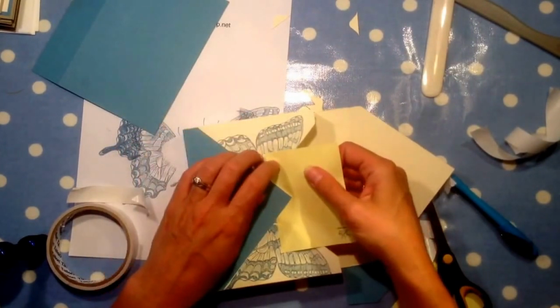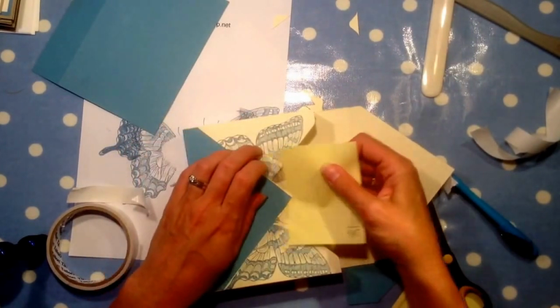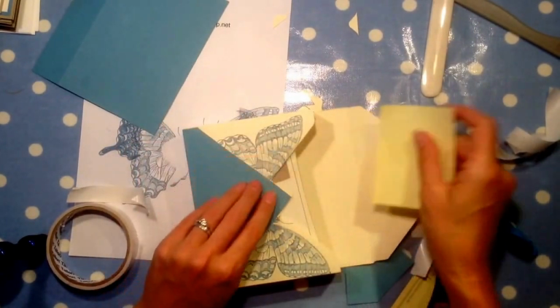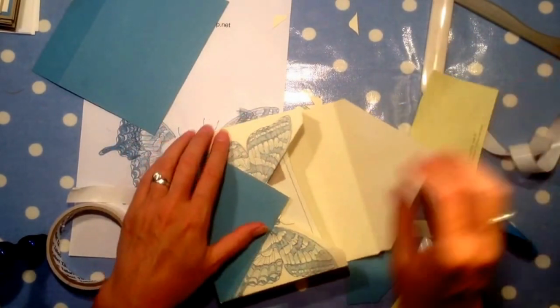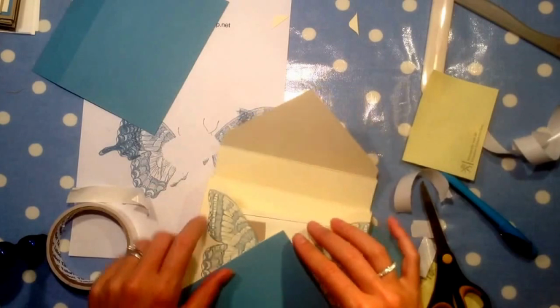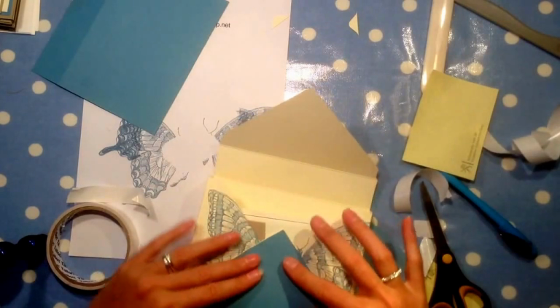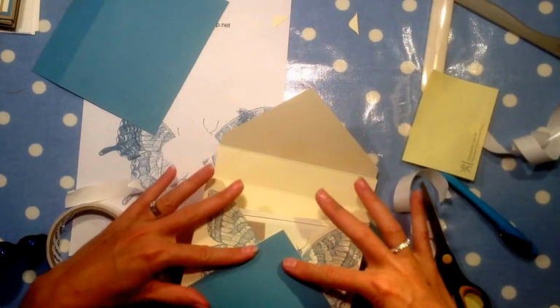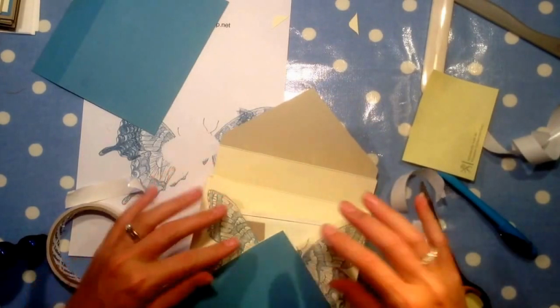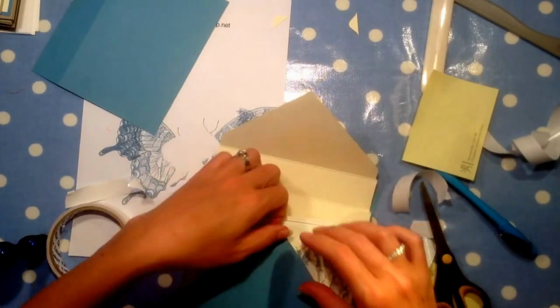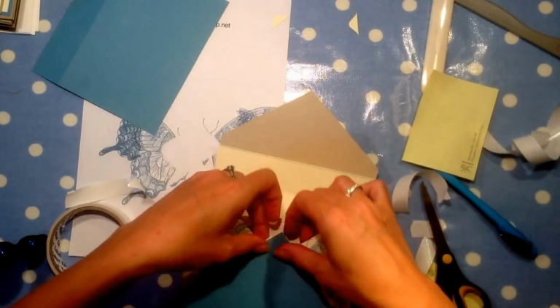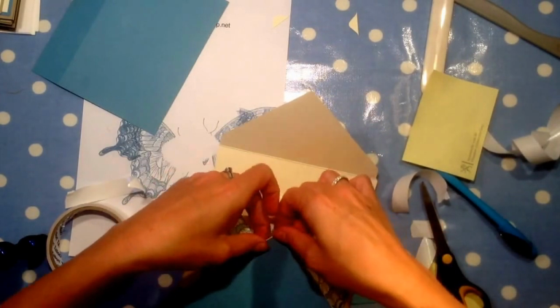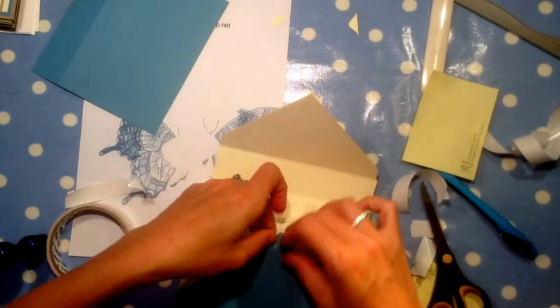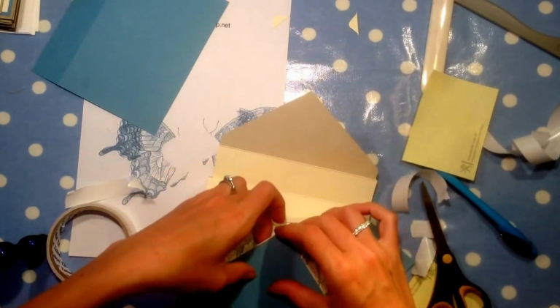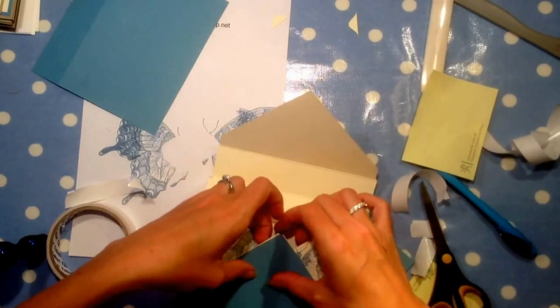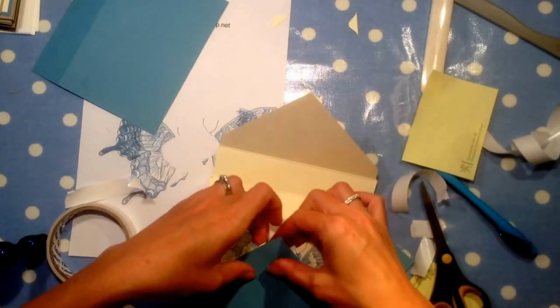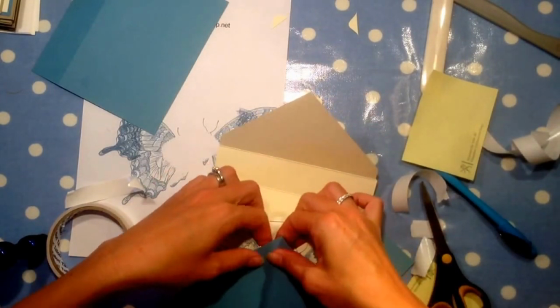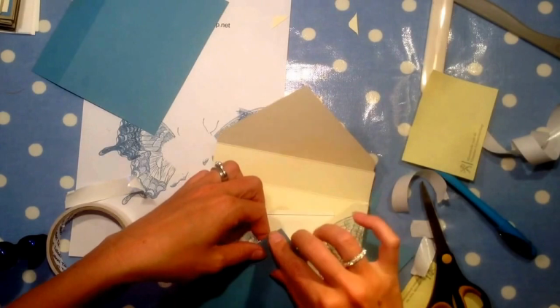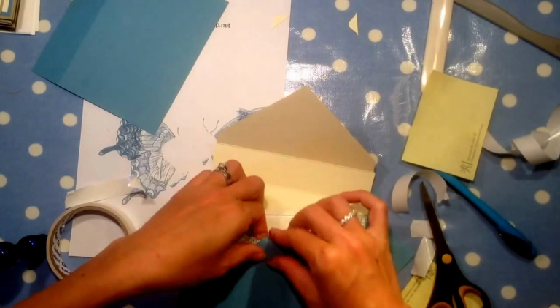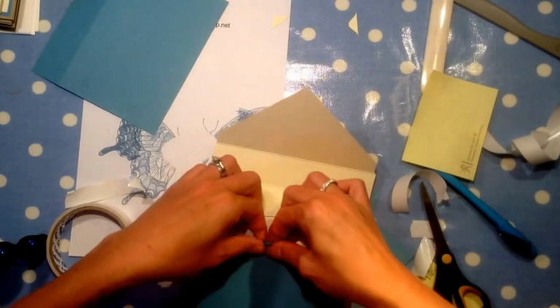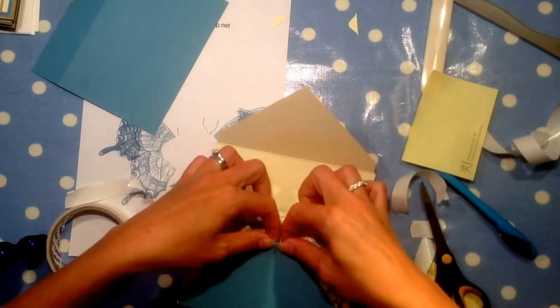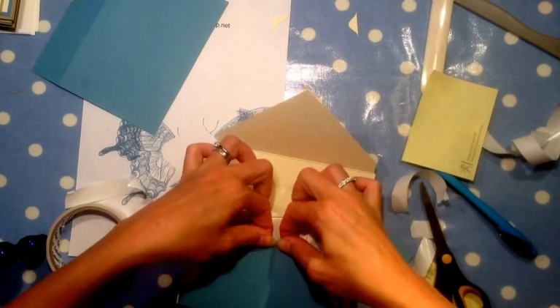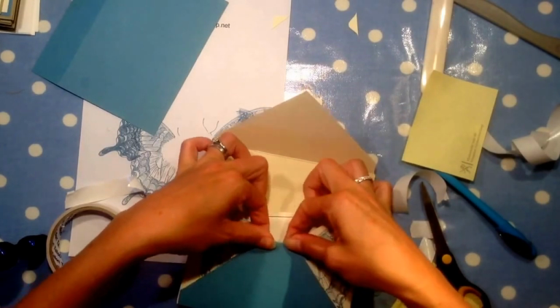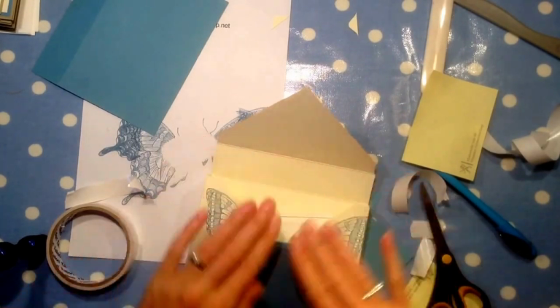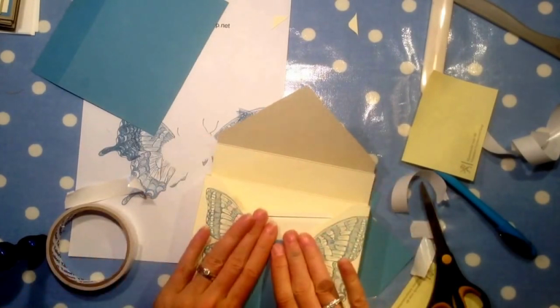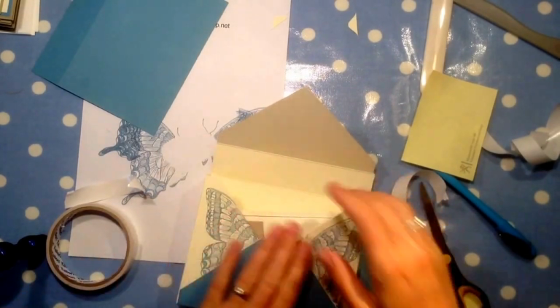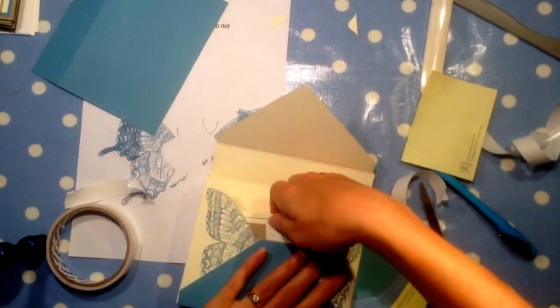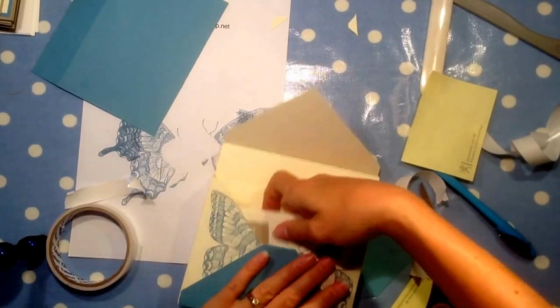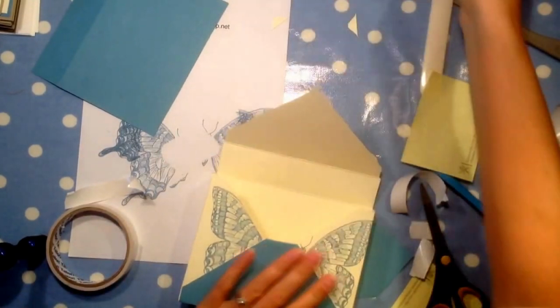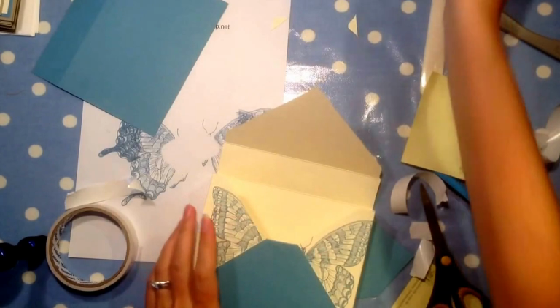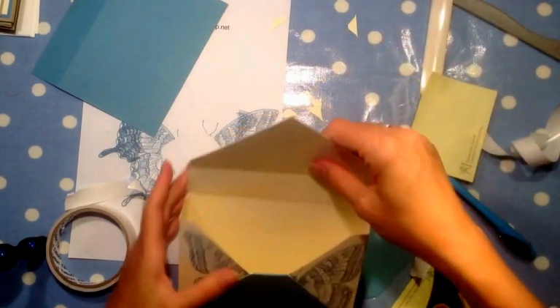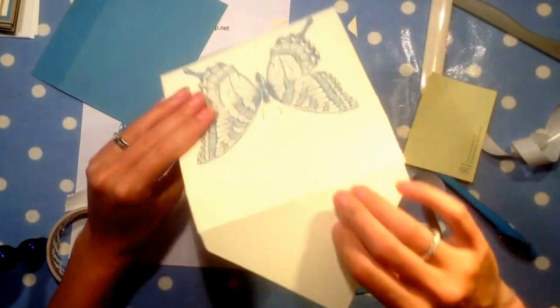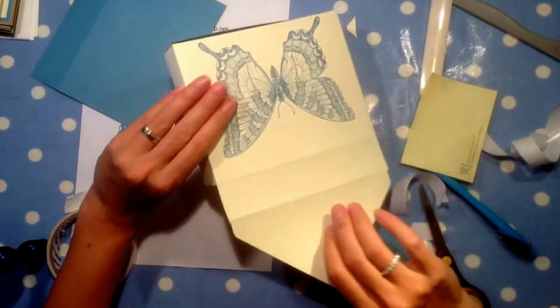Take that out and push this back. Same process for the top — we're going to line this up and cut it off.